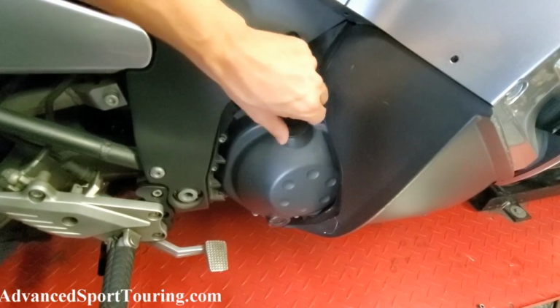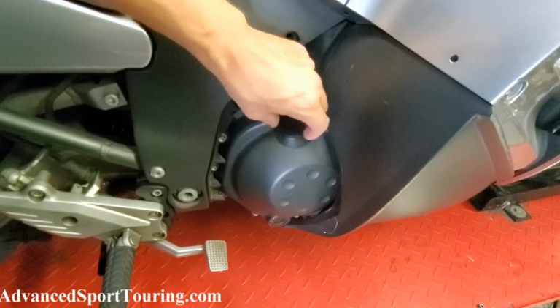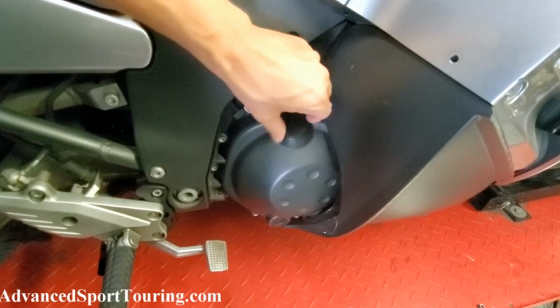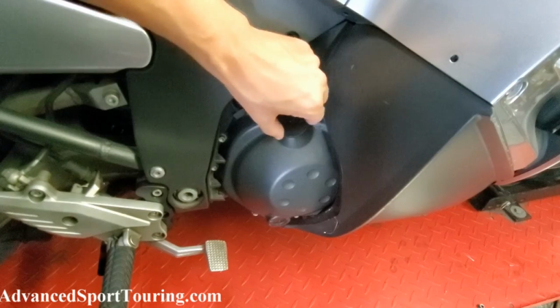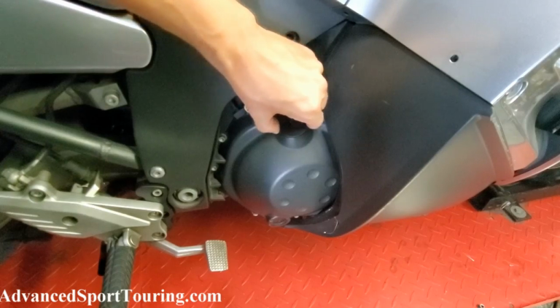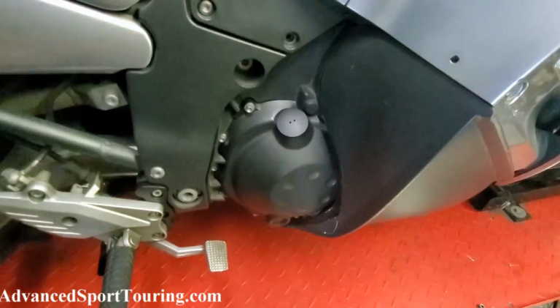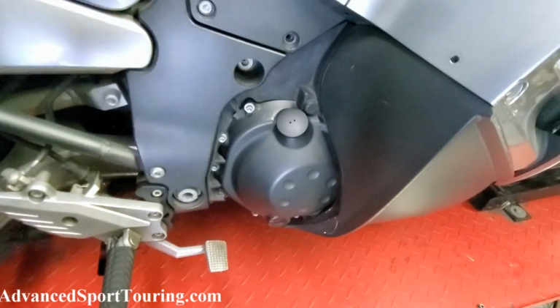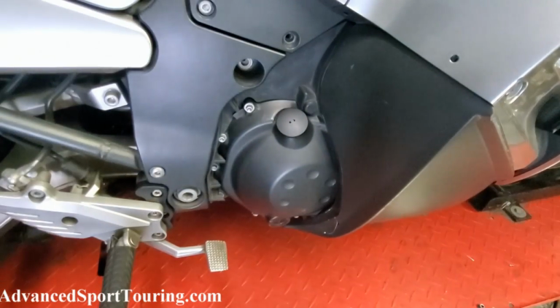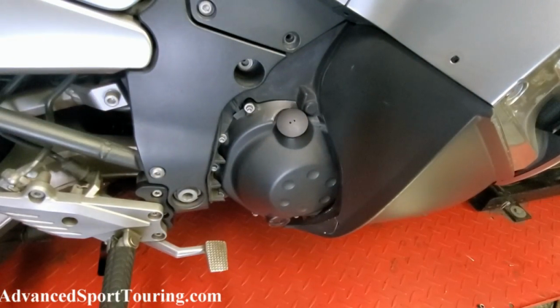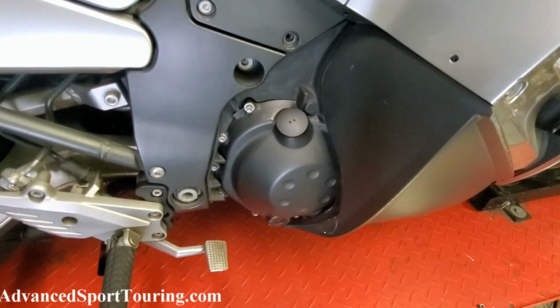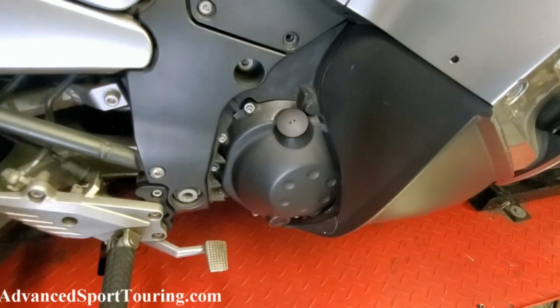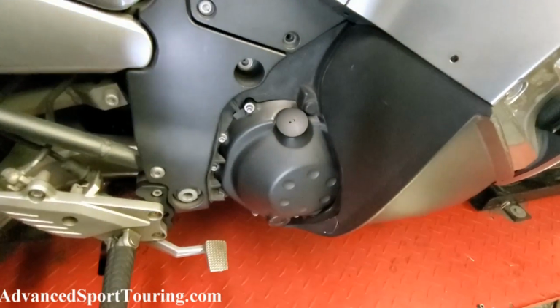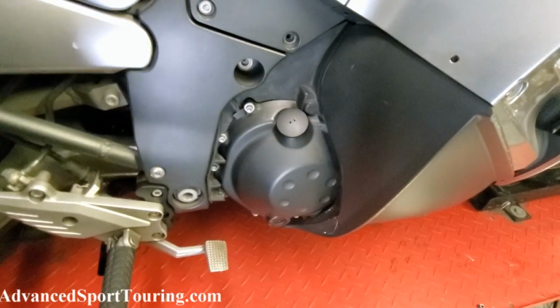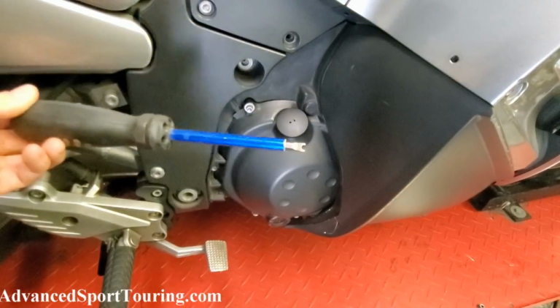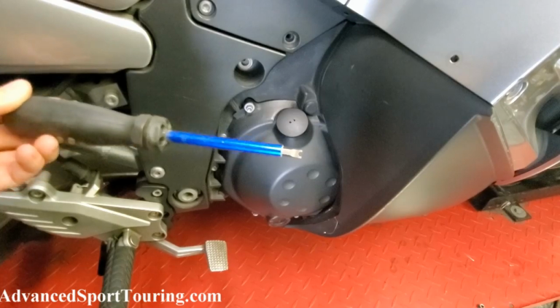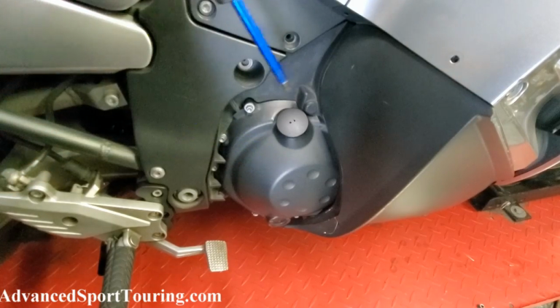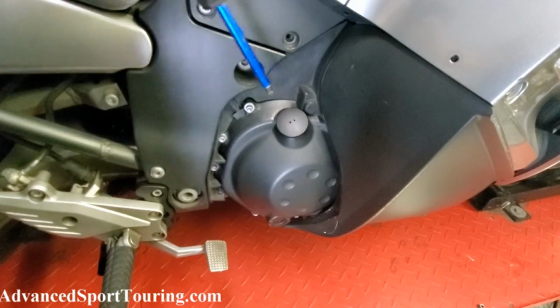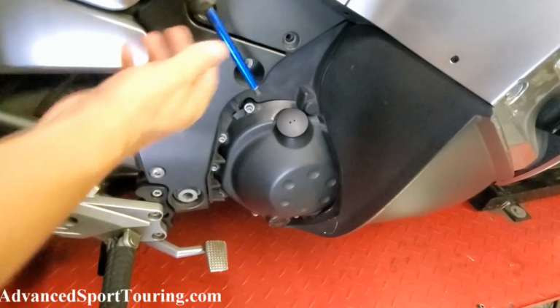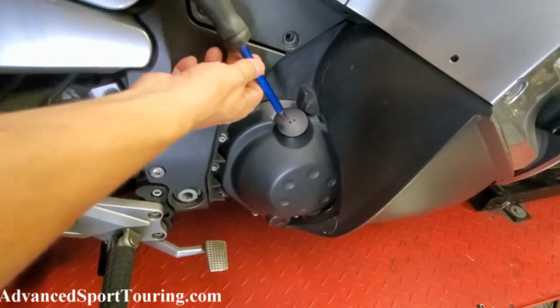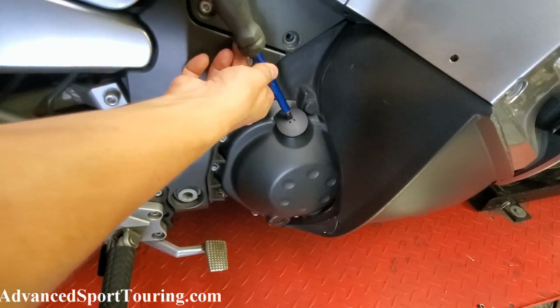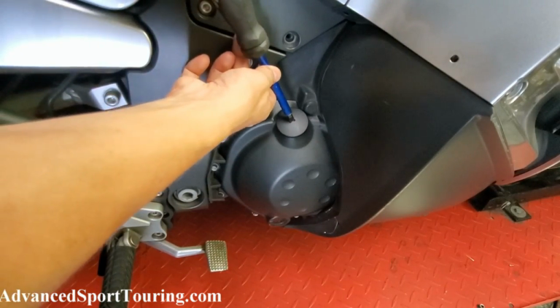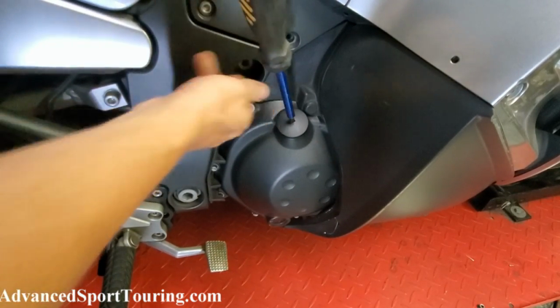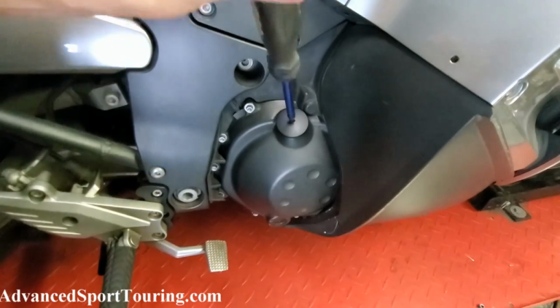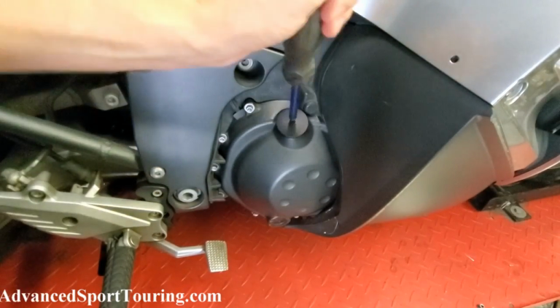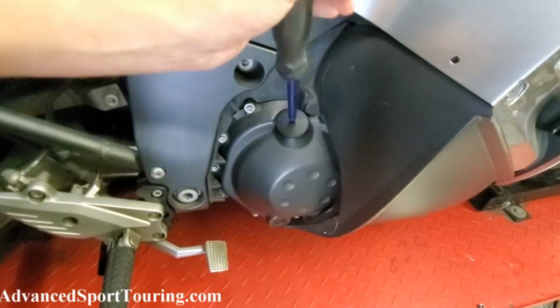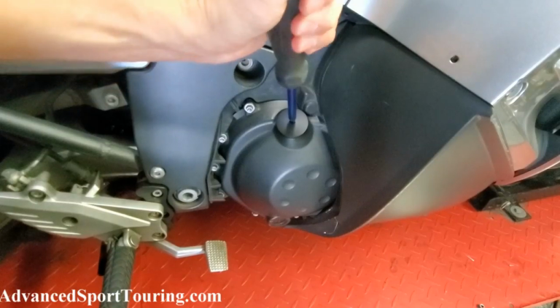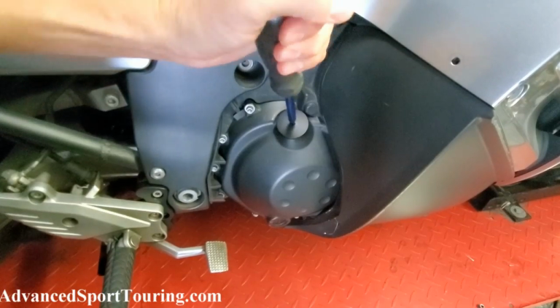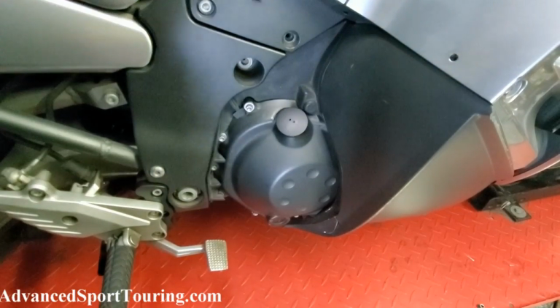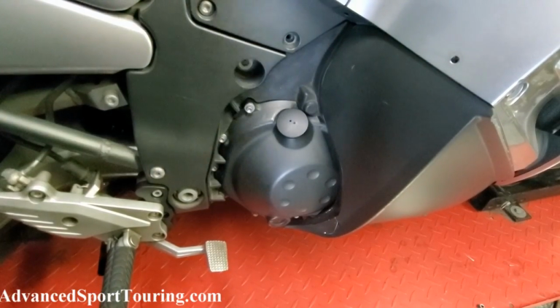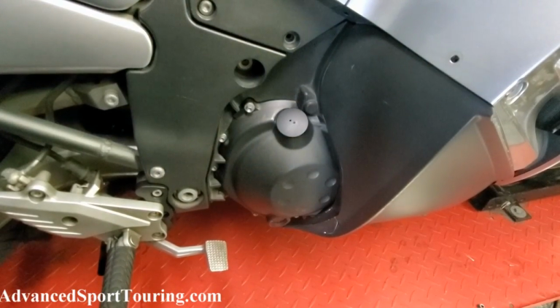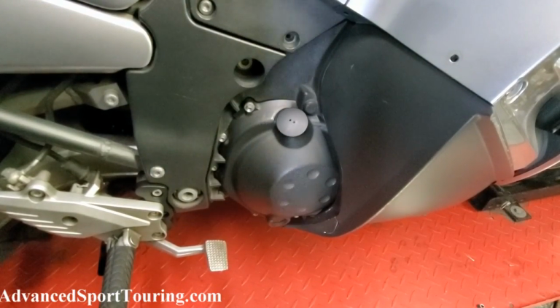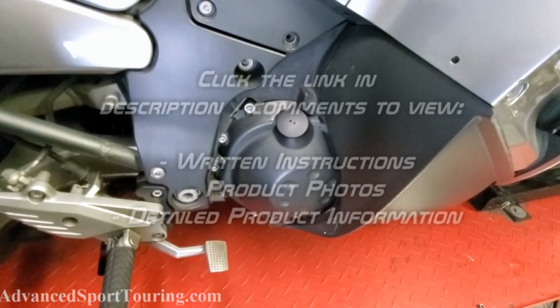Take the screwdriver with the bit and tighten it hand tight. The installation is now complete.